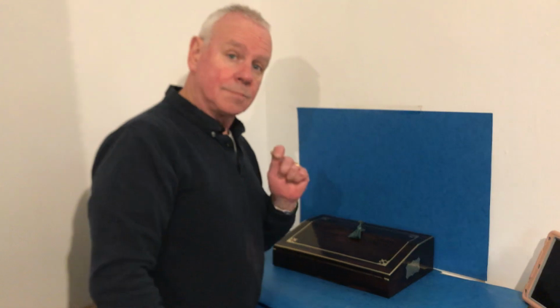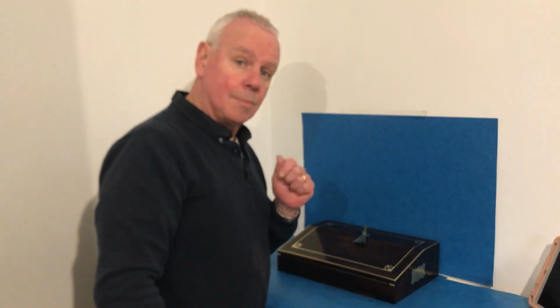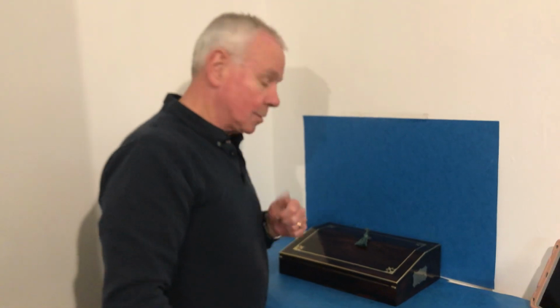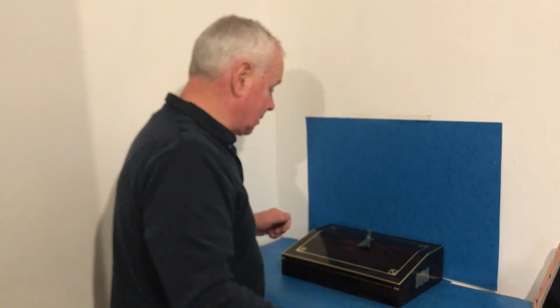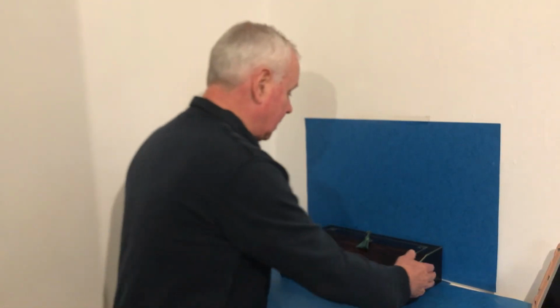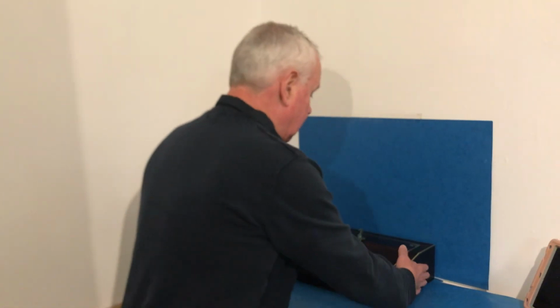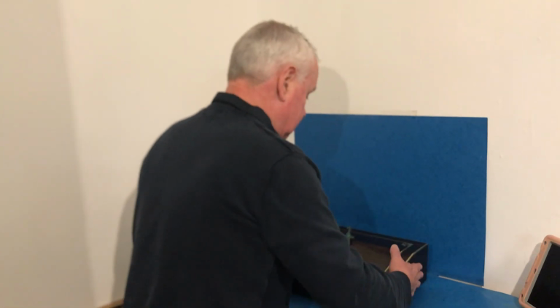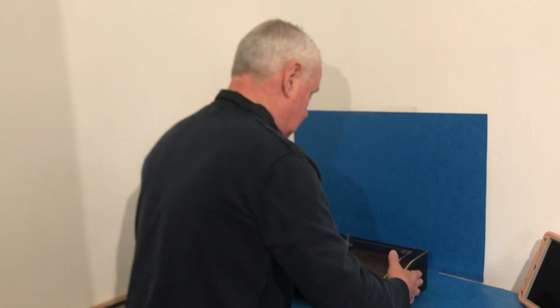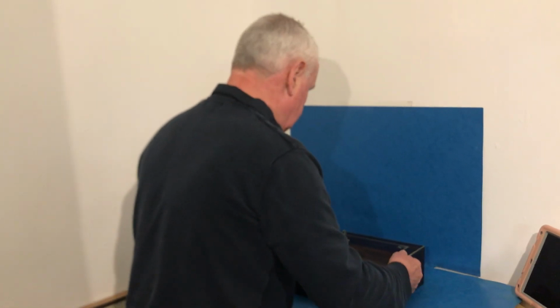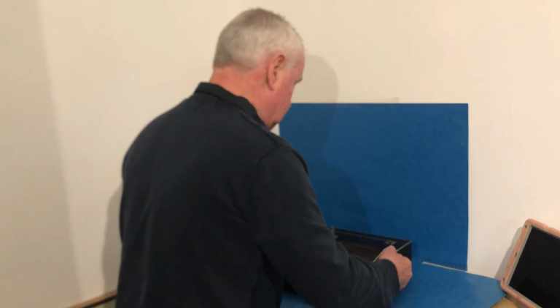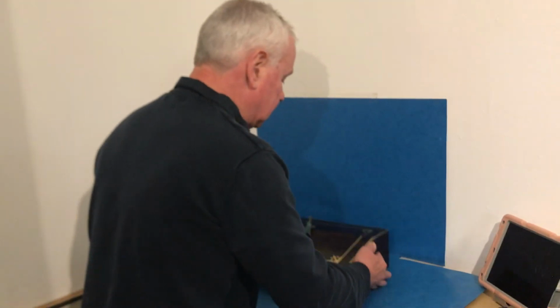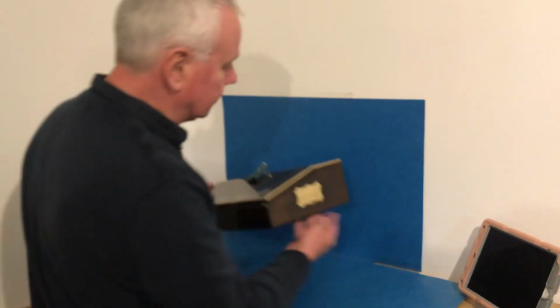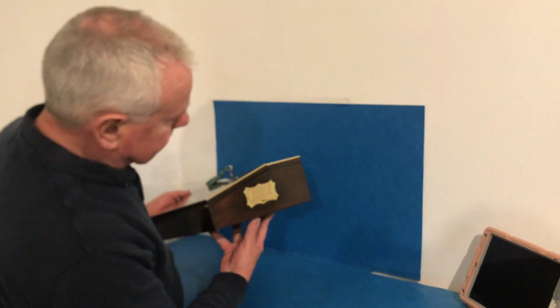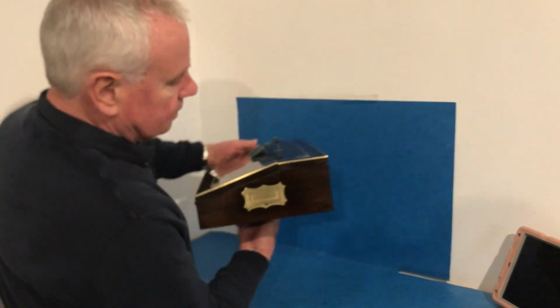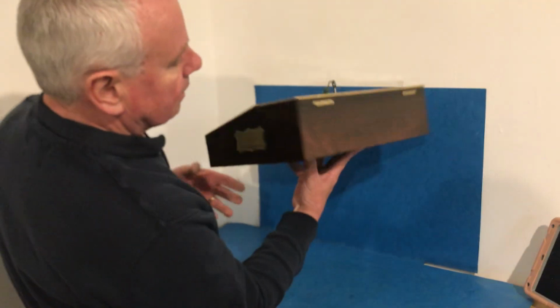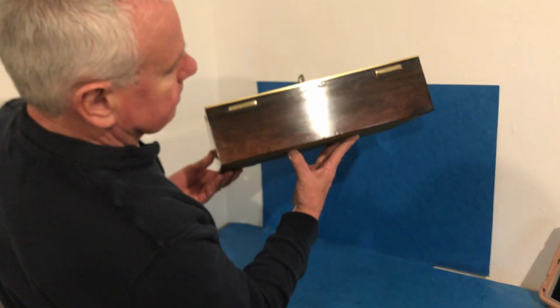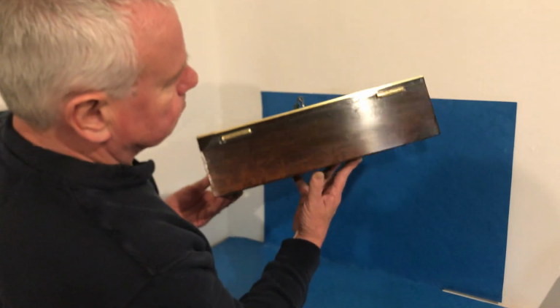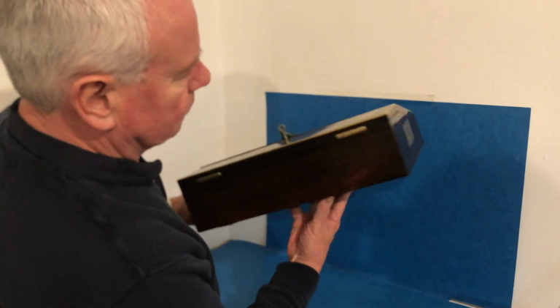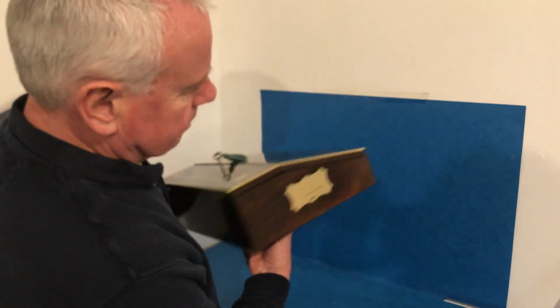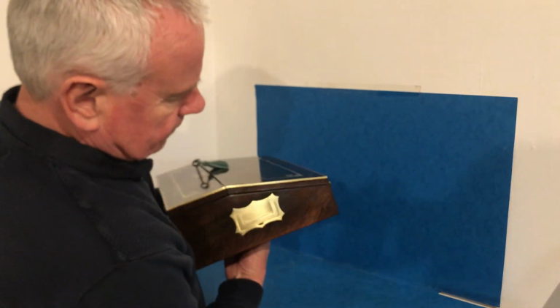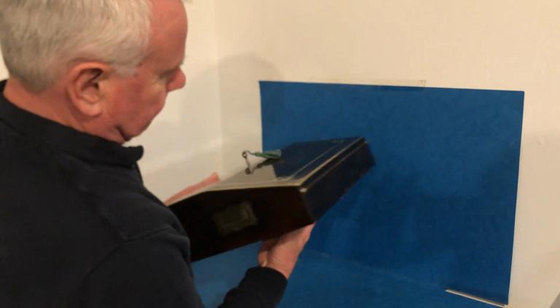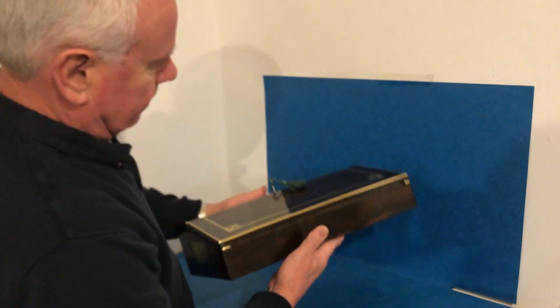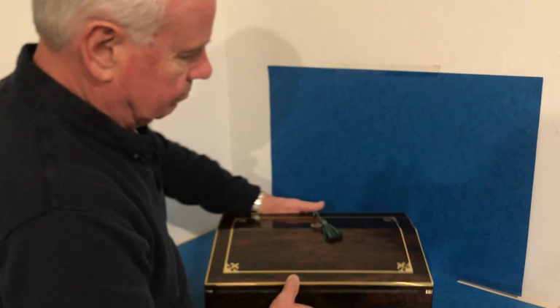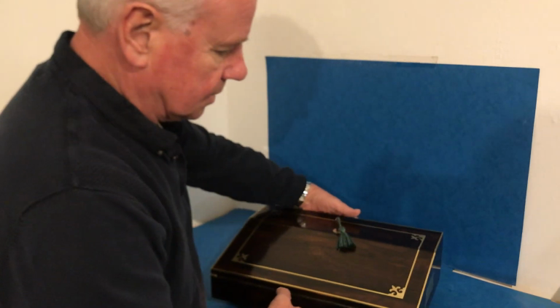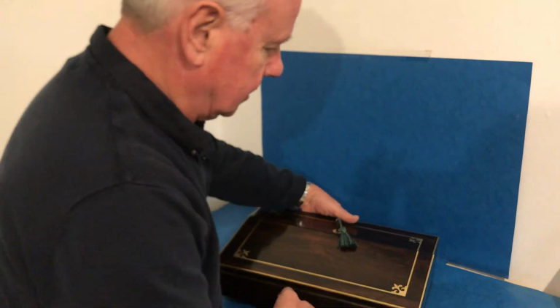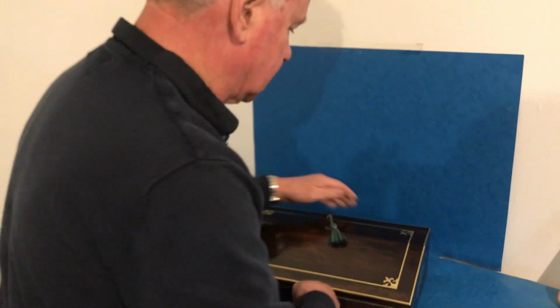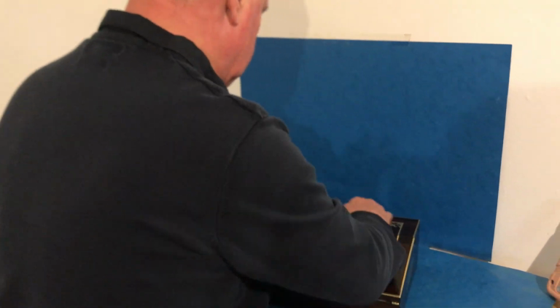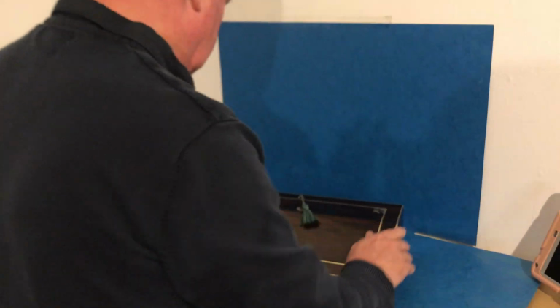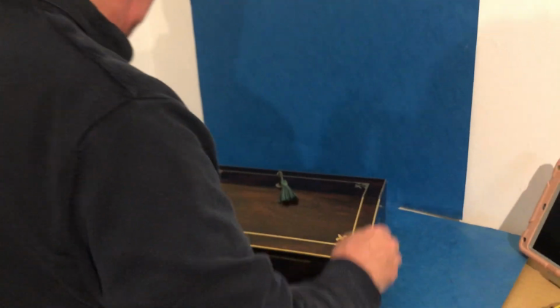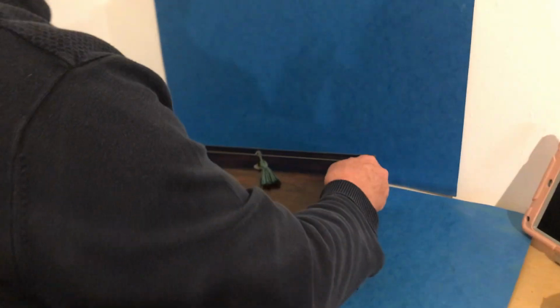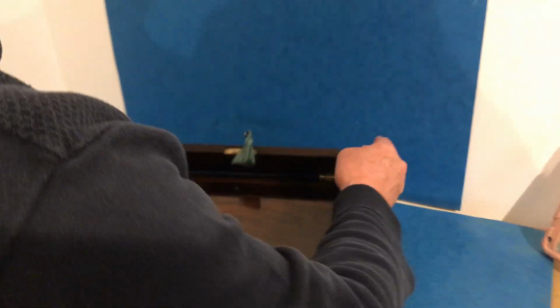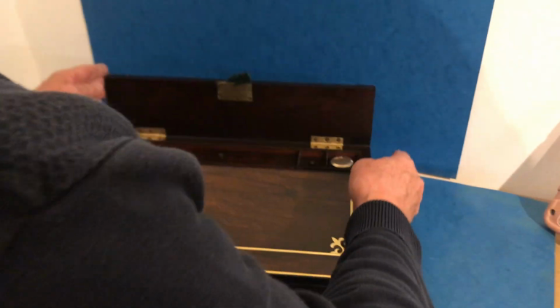Welcome to Mostly Boxes Online. Today's offering is this wonderful Regency lap desk in beautiful condition — brass inlaid, brass edged, a super piece of rosewood.